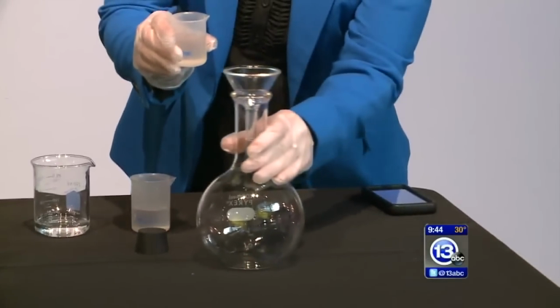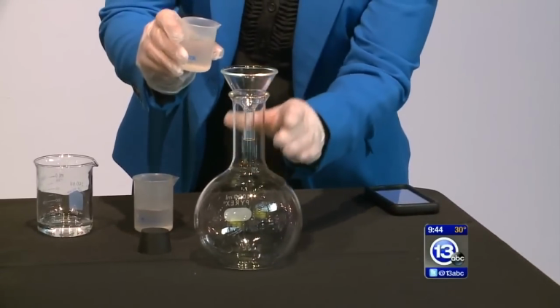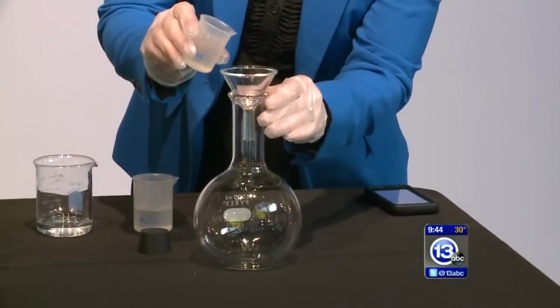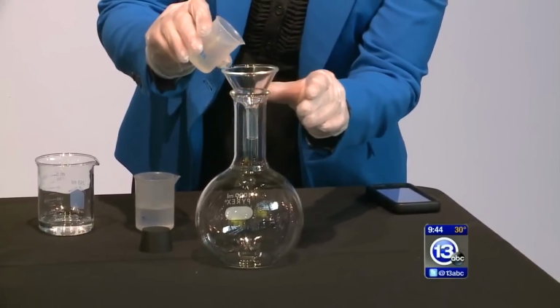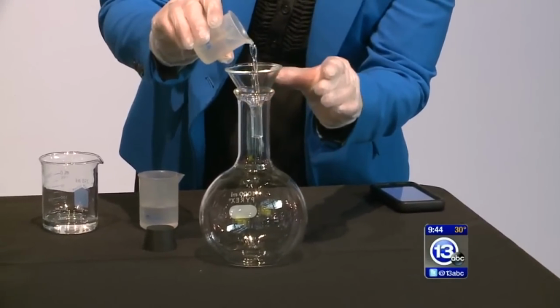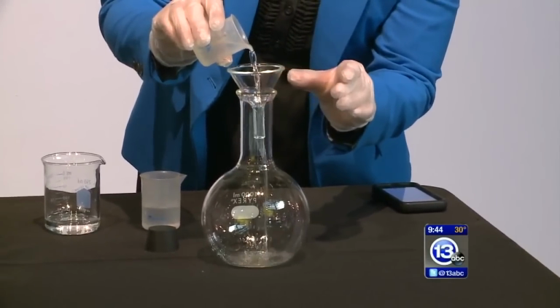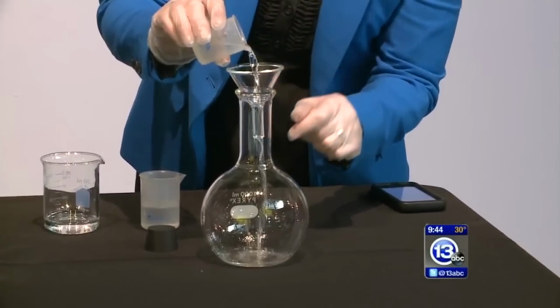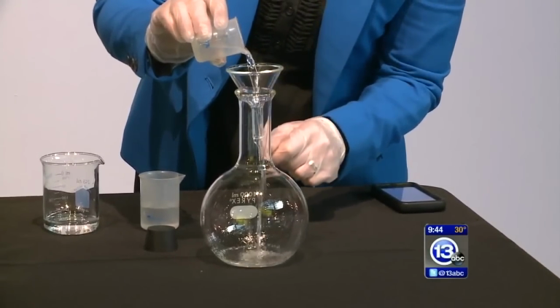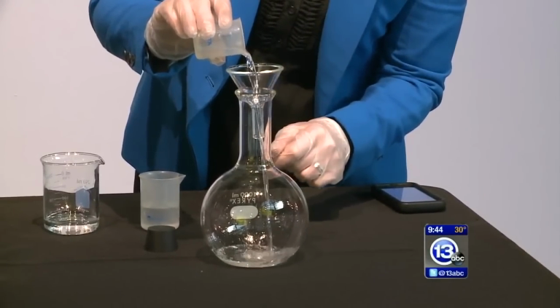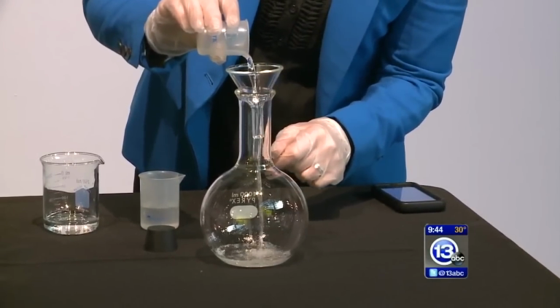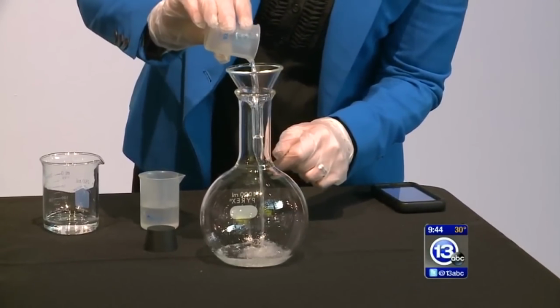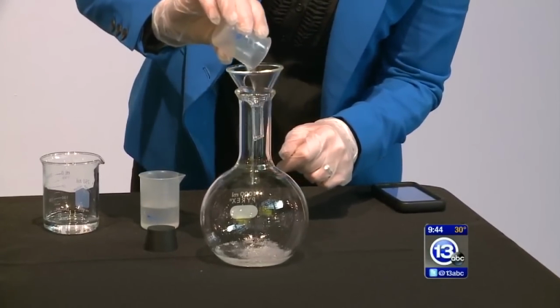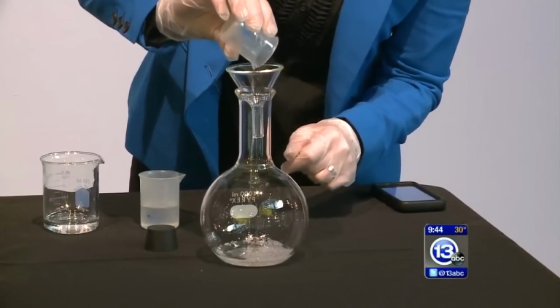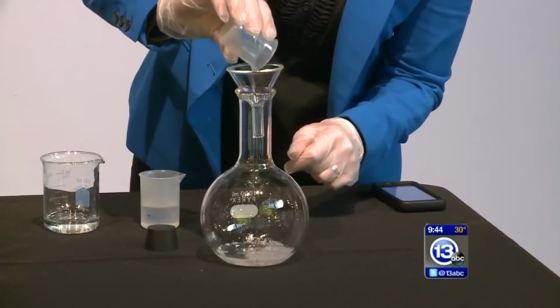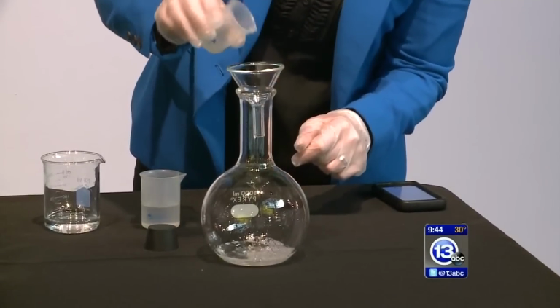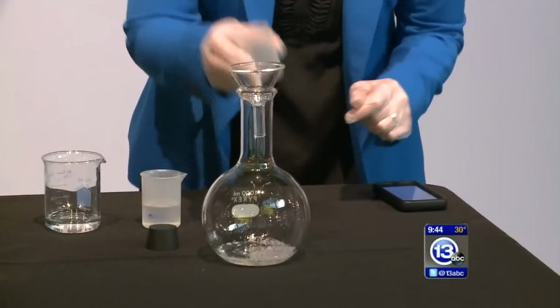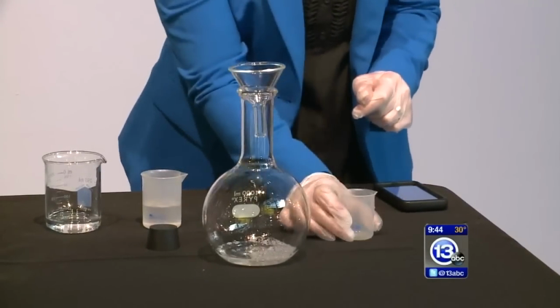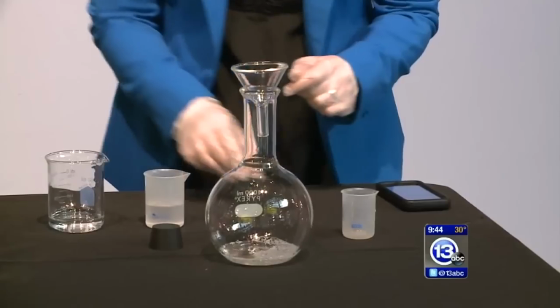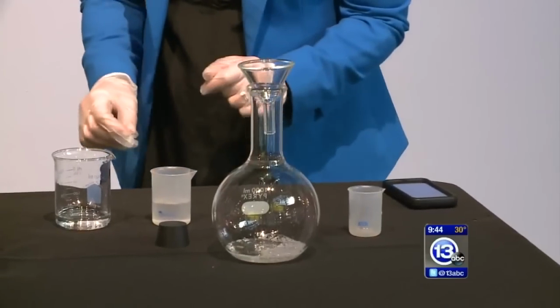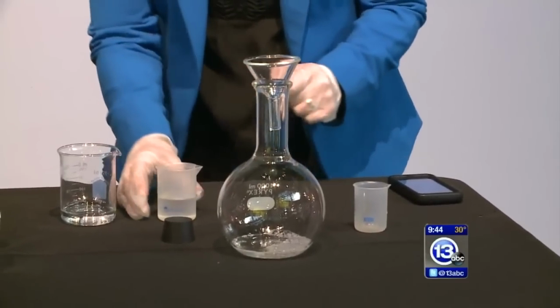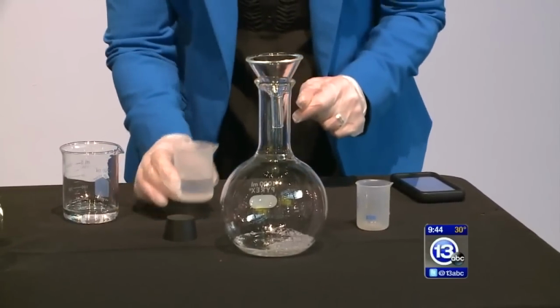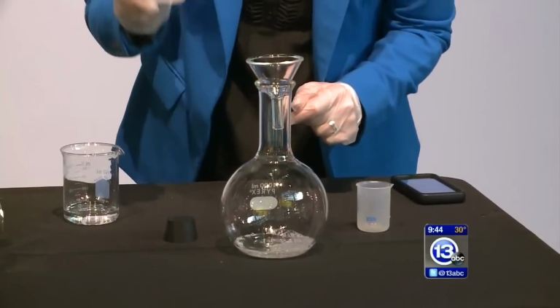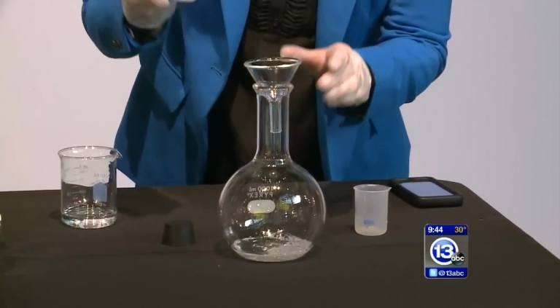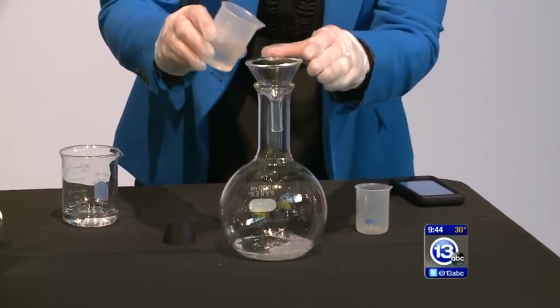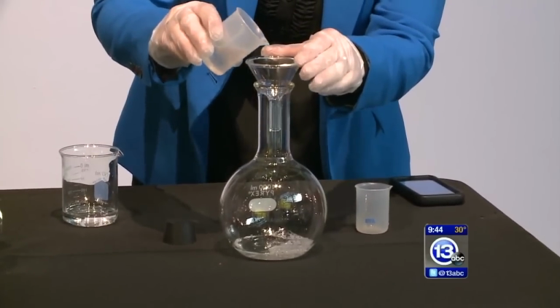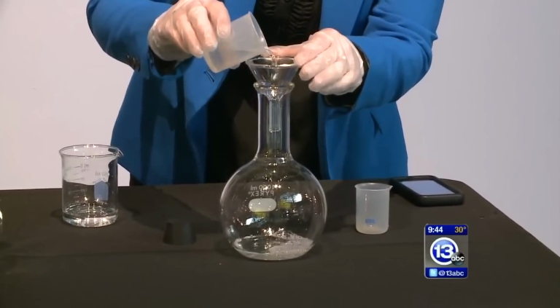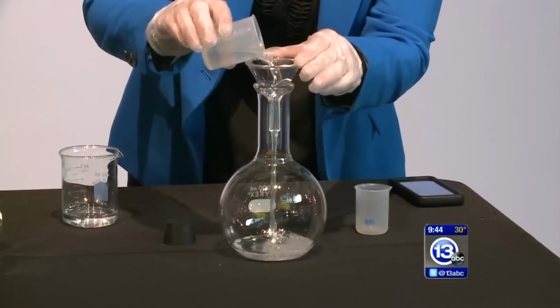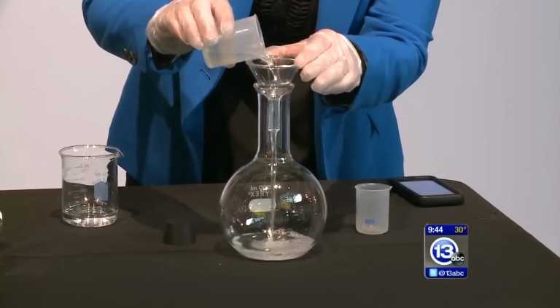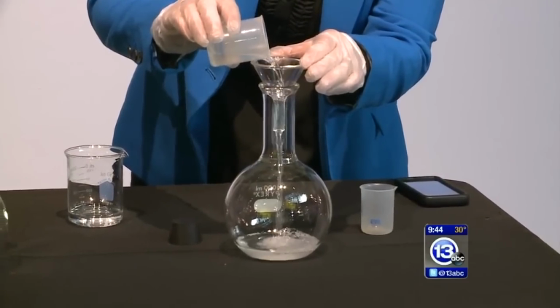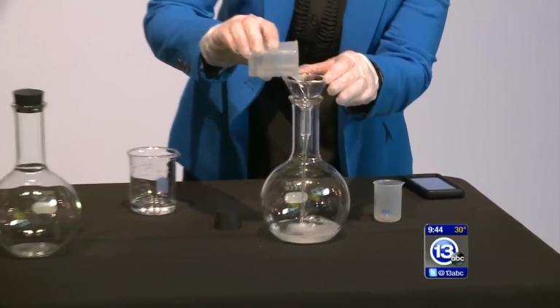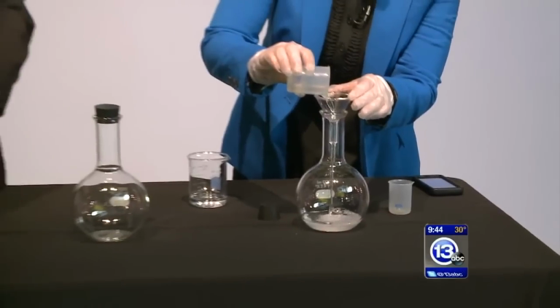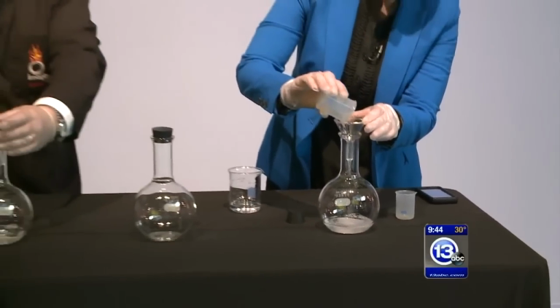You're going to pour it into your flask — just pour it in. There's nothing critical going to happen with this one, or with the second one, which is the next smaller of the white beakers. And I'll tell you what this is going to do once we actually get everything inside.